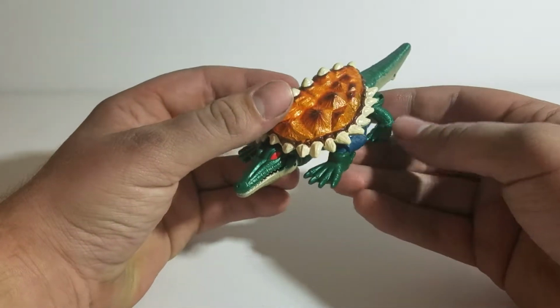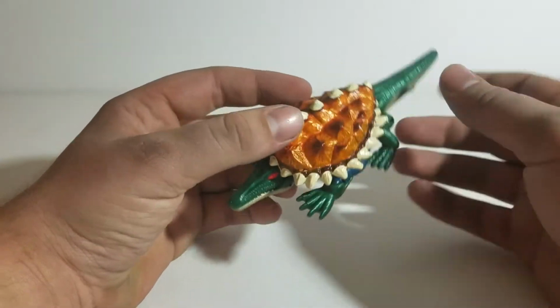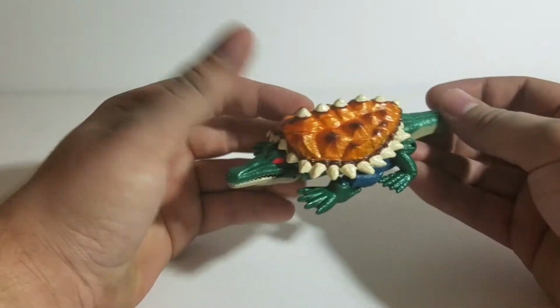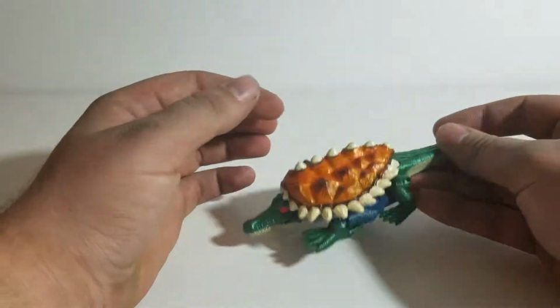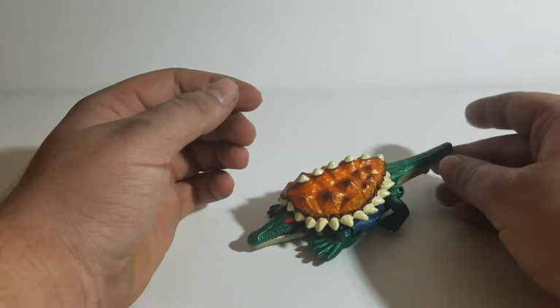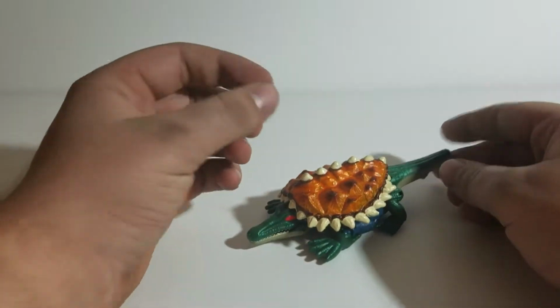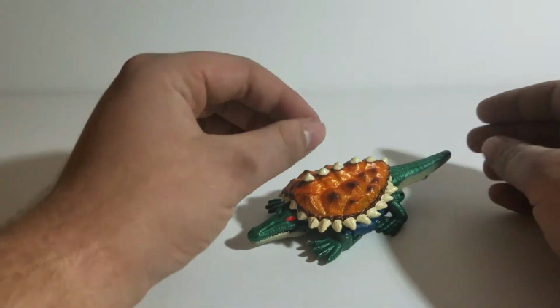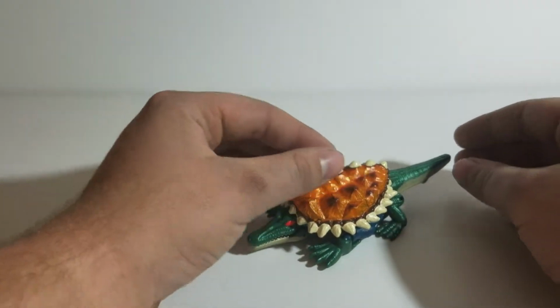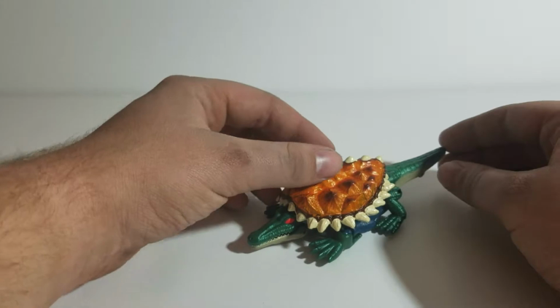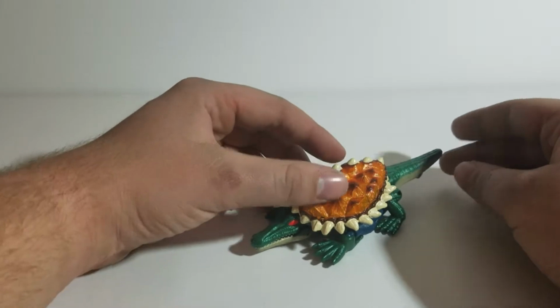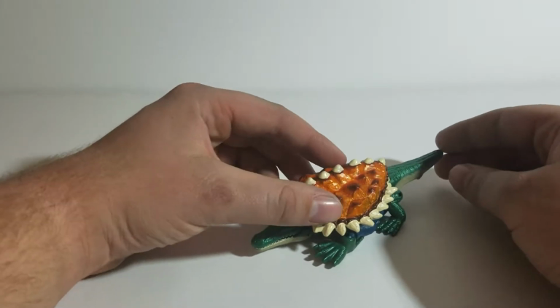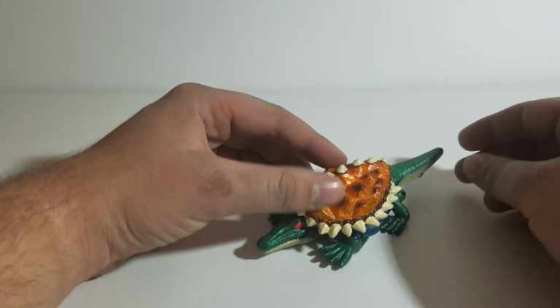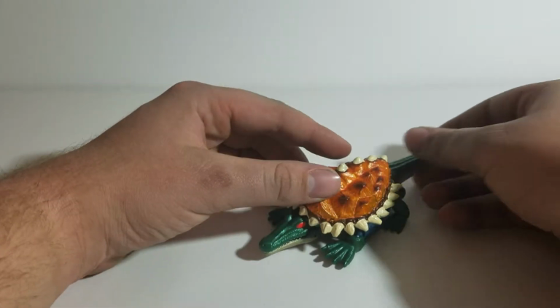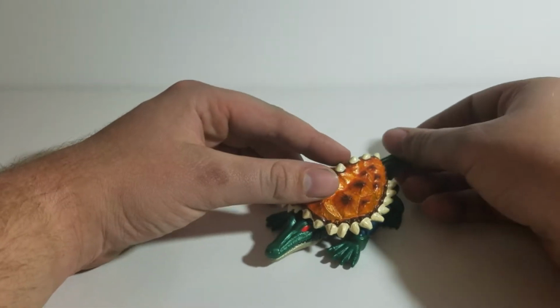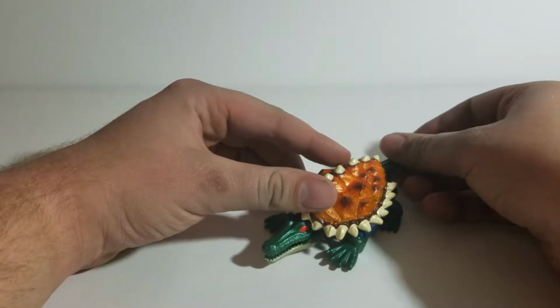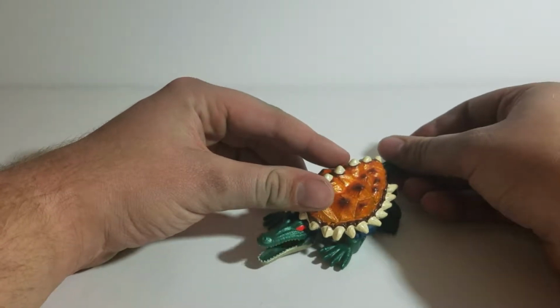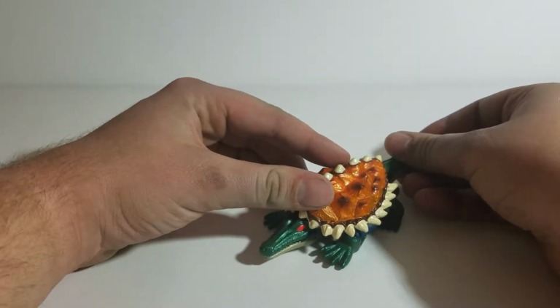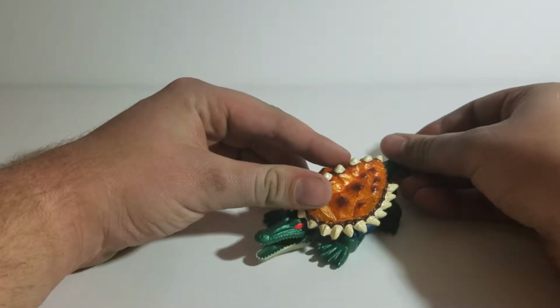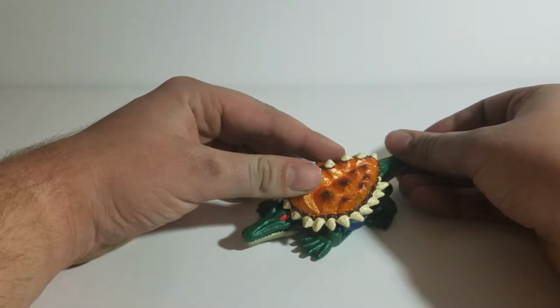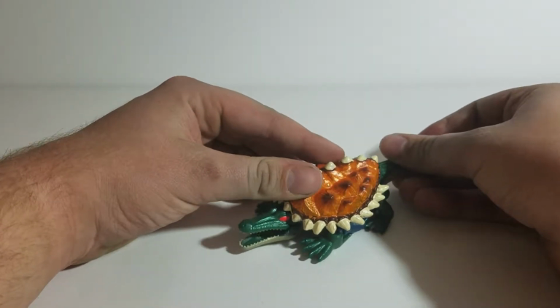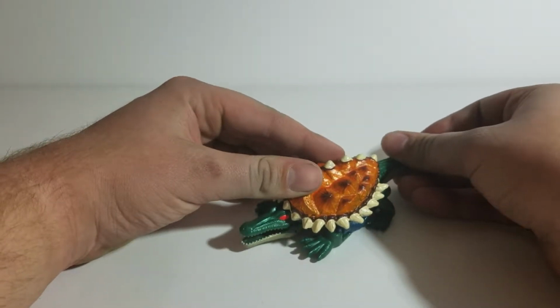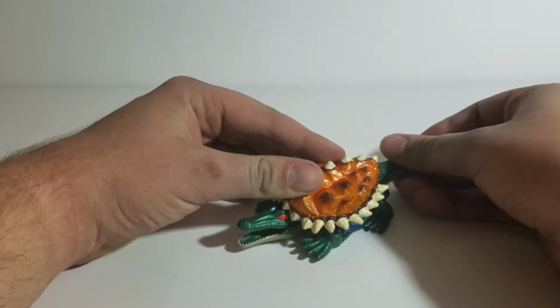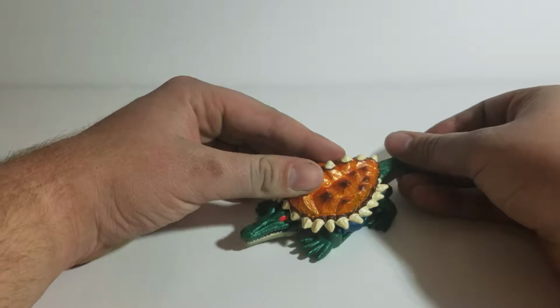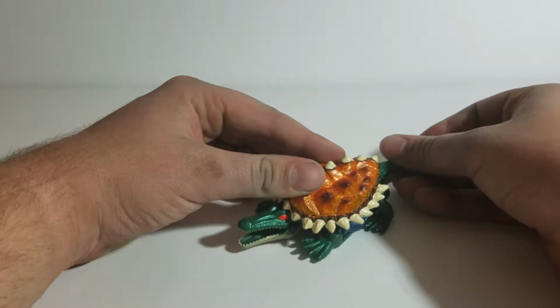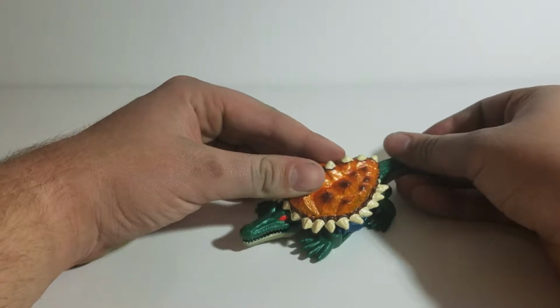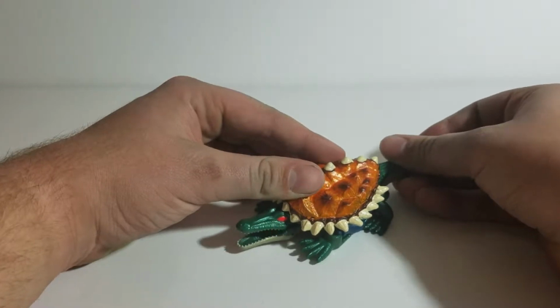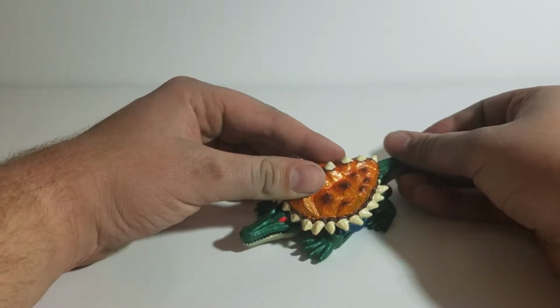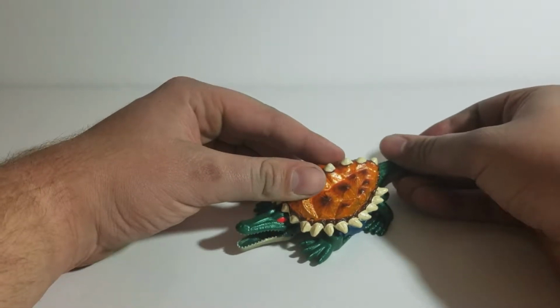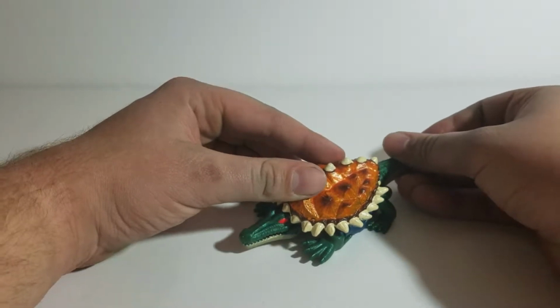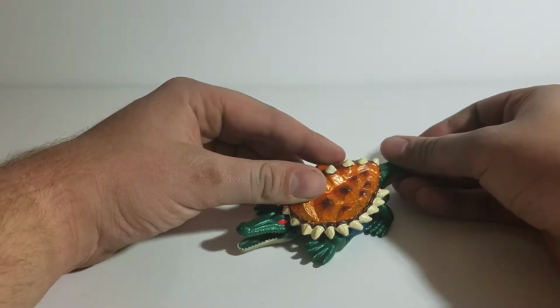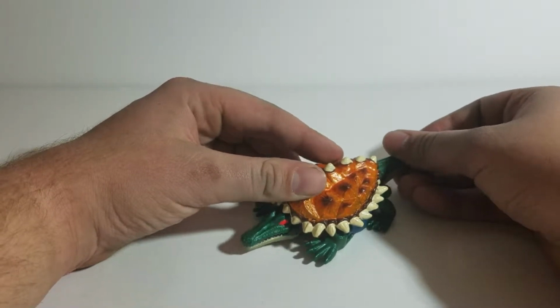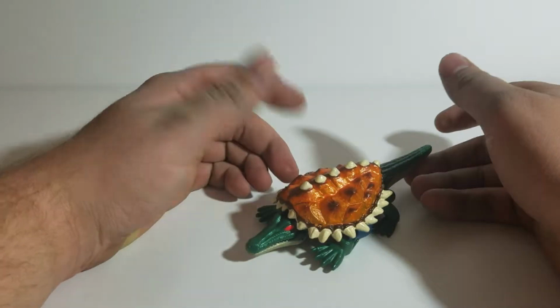There's a gimmick in this mode. If you push in on his tail, his mouth will open — he has a little chomping action. That's pretty nice and pretty cool.